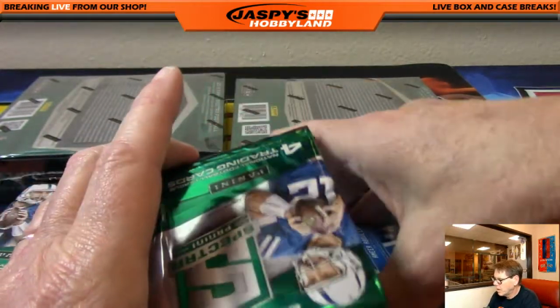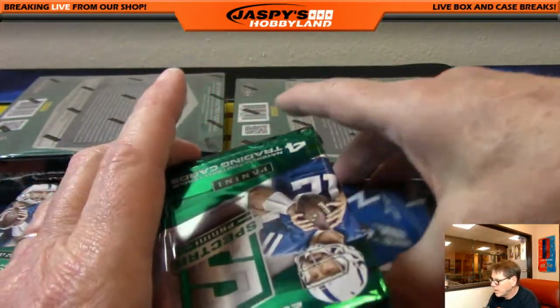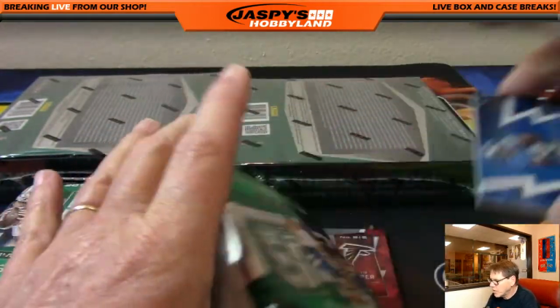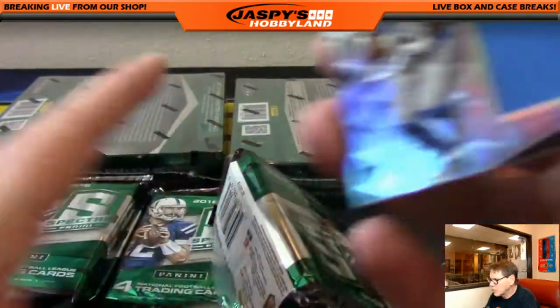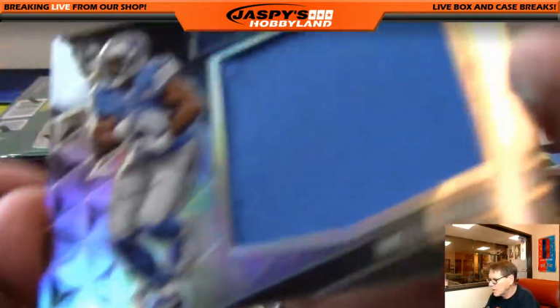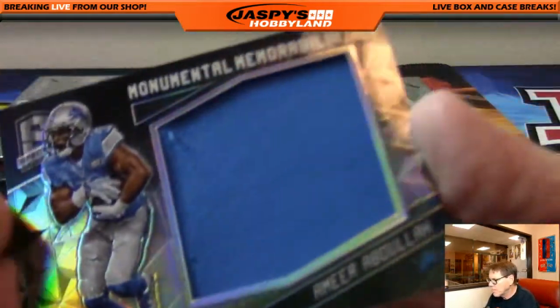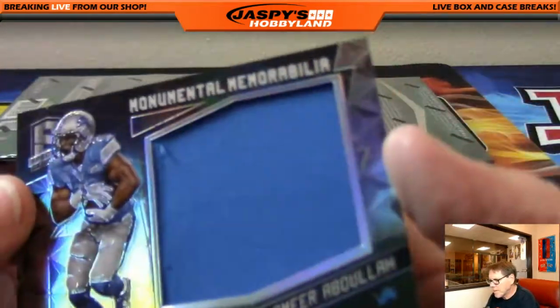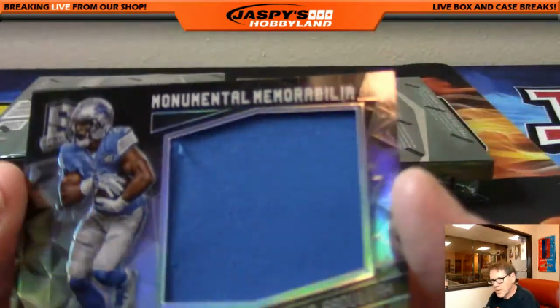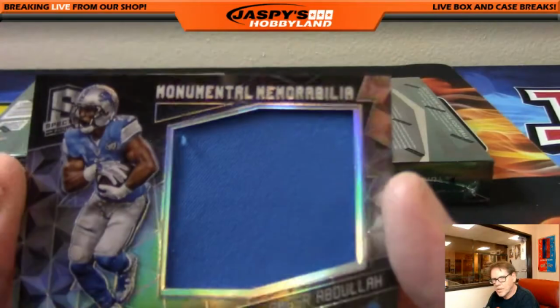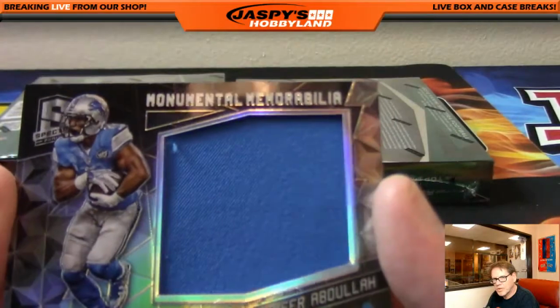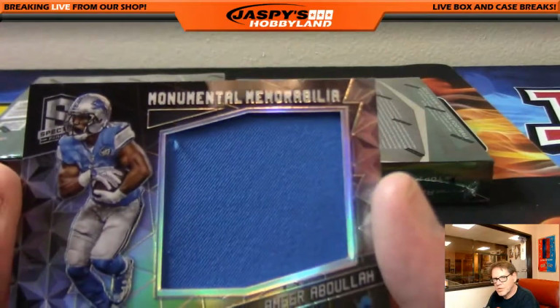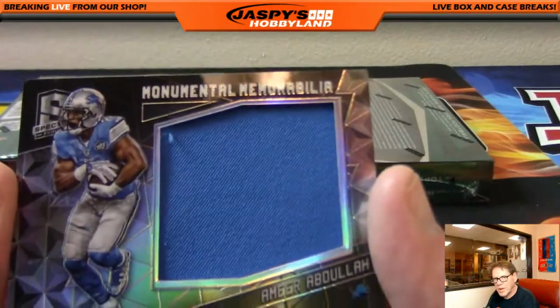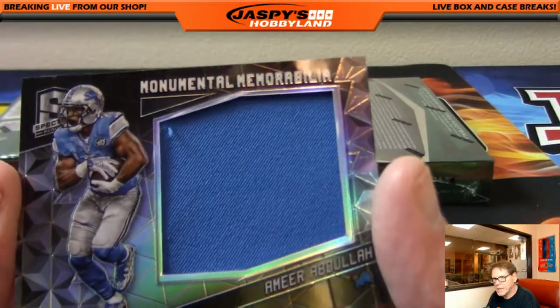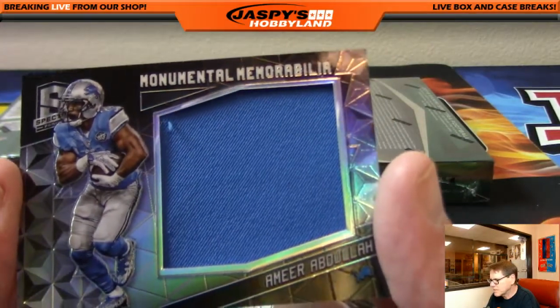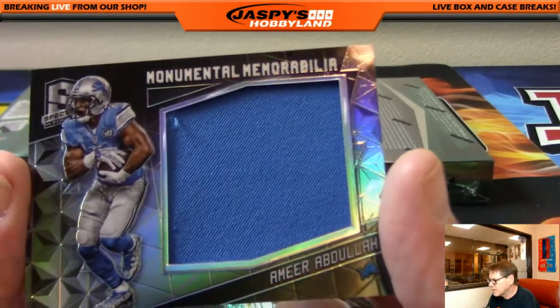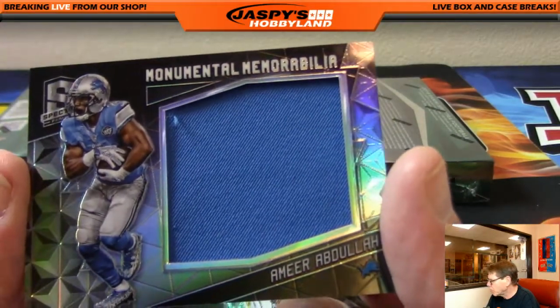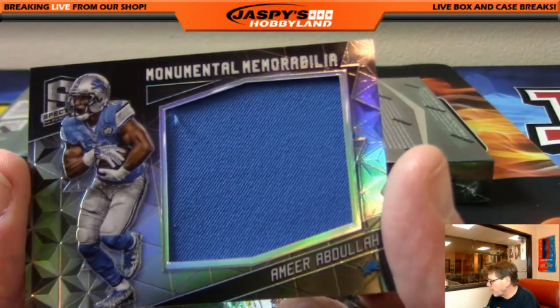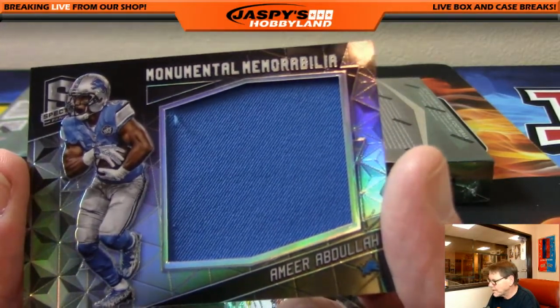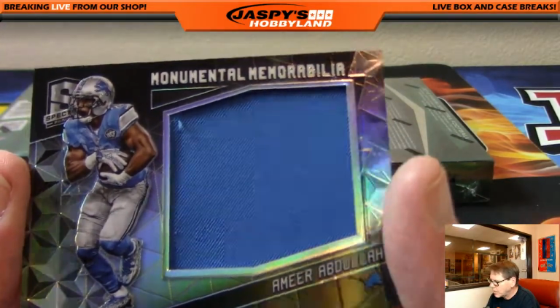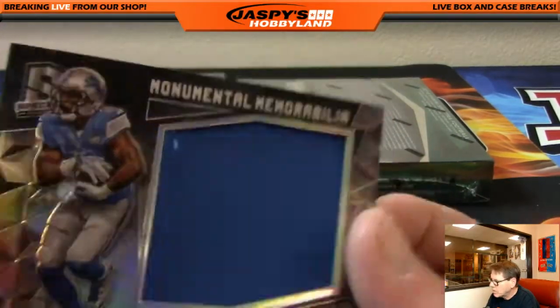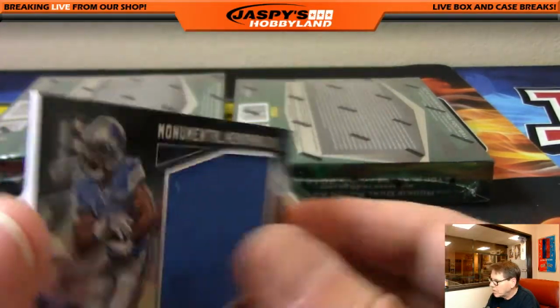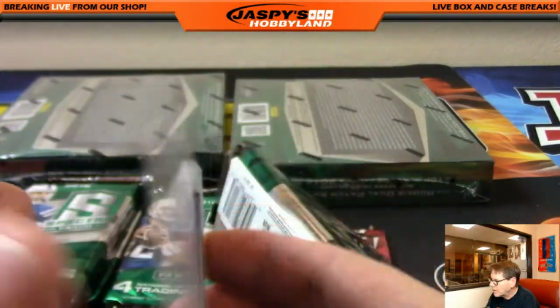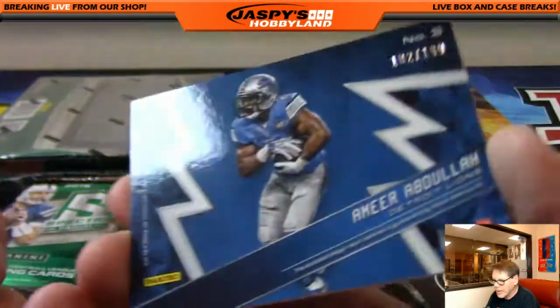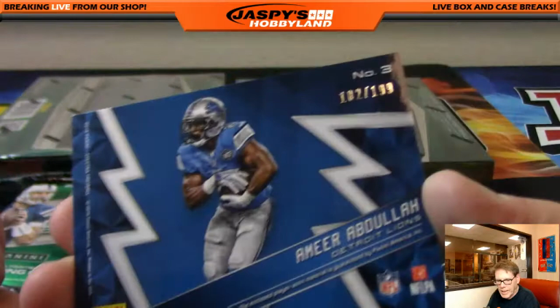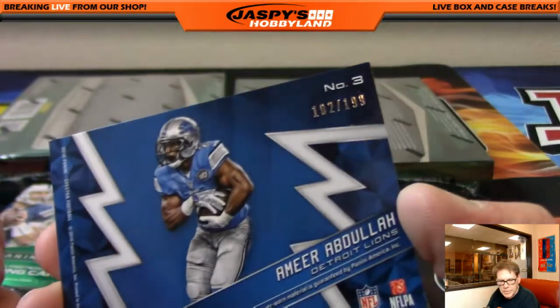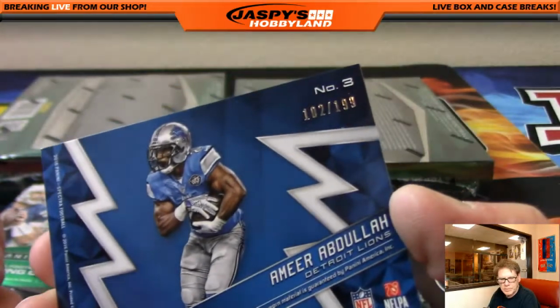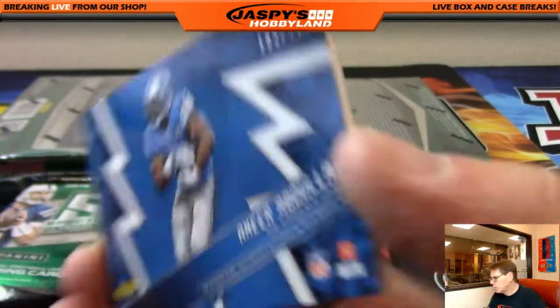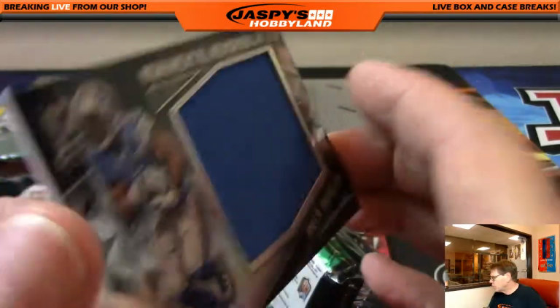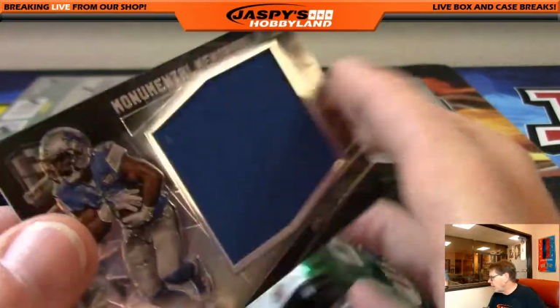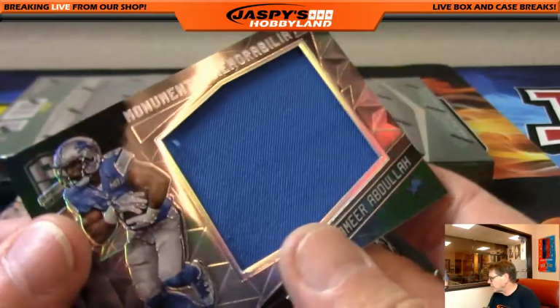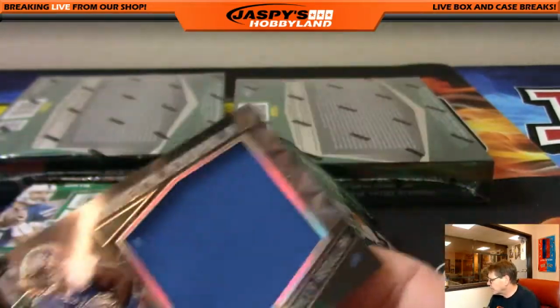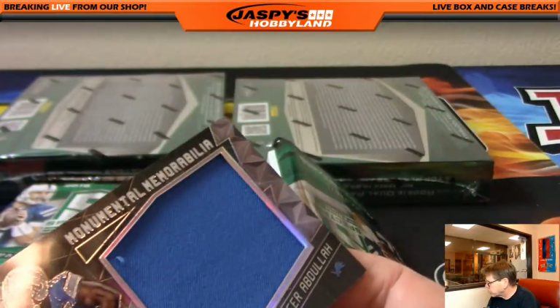Amir Abdullah, Mighty Mountain memorabilia for the Detroit Lions, Detroit, numbered out of 199. Detroit Lions, that's Brock.